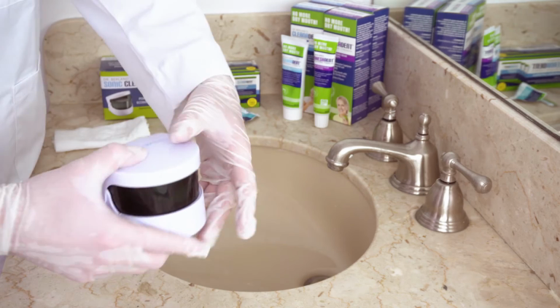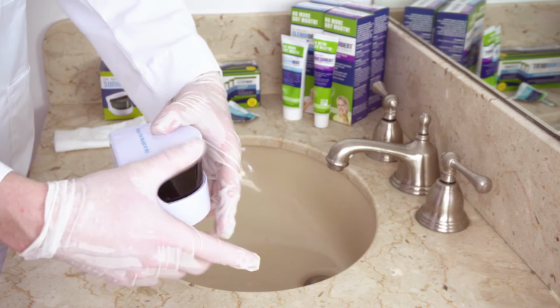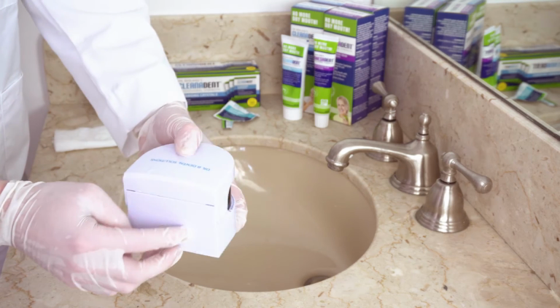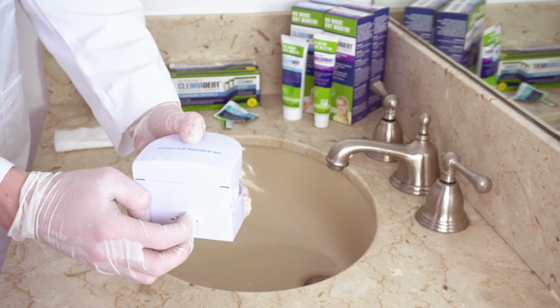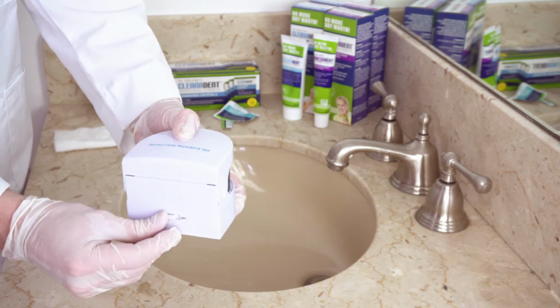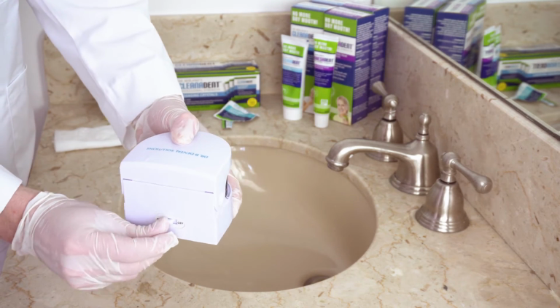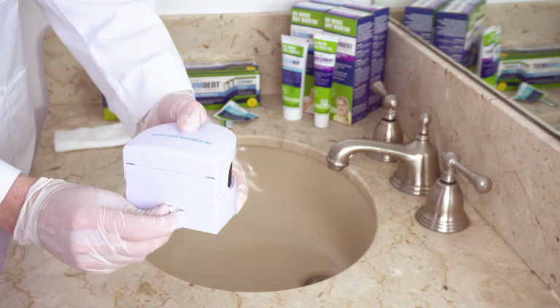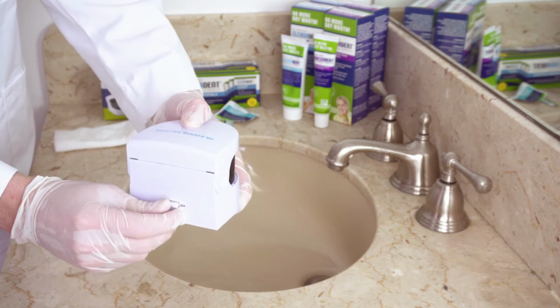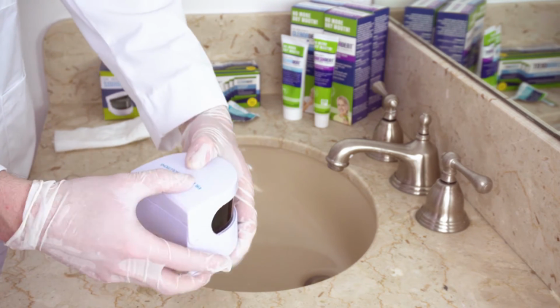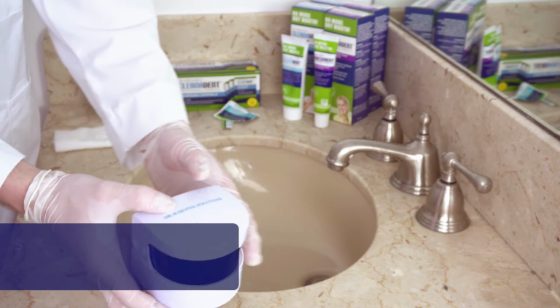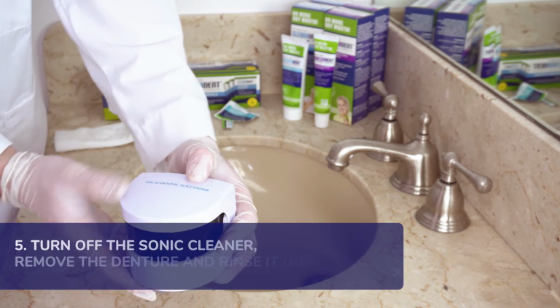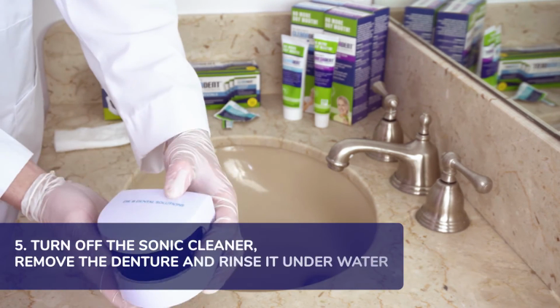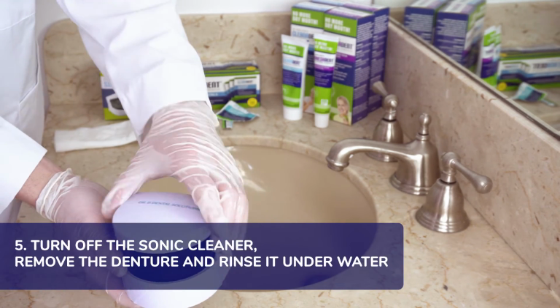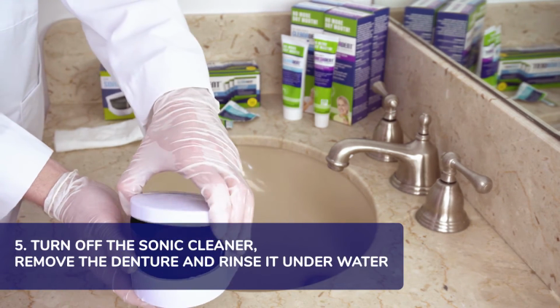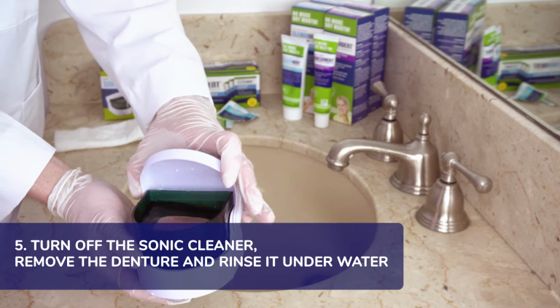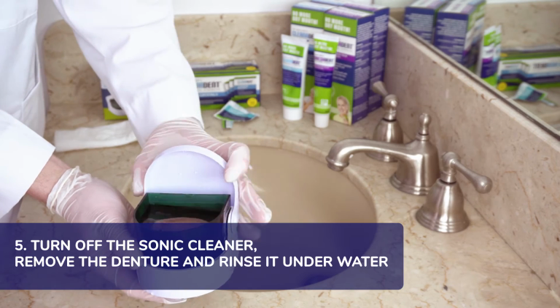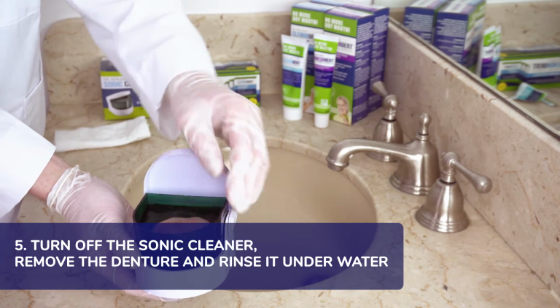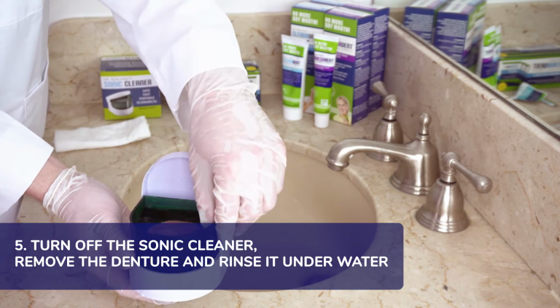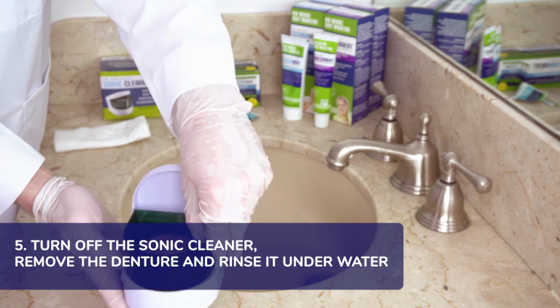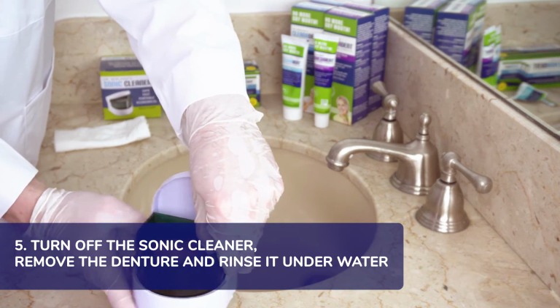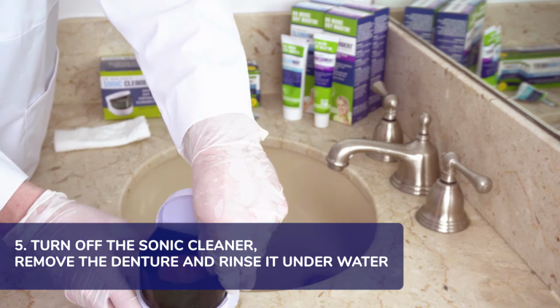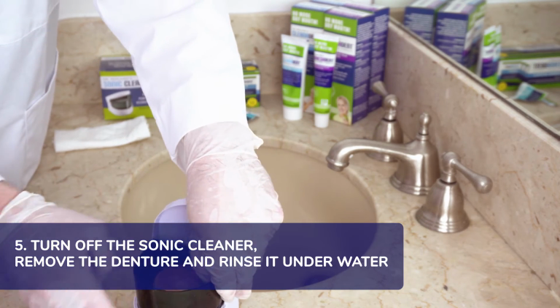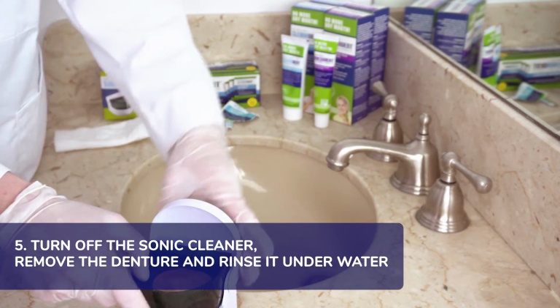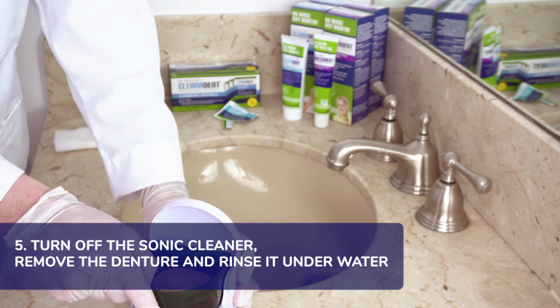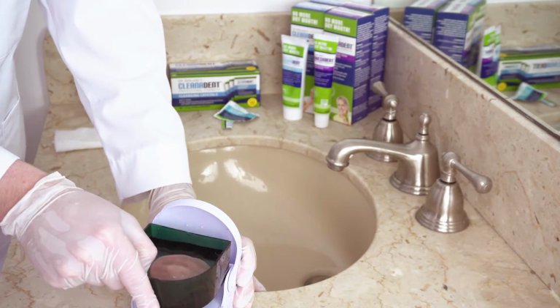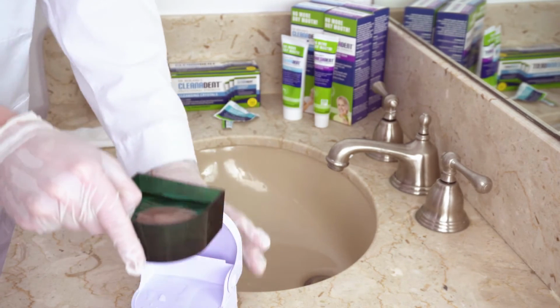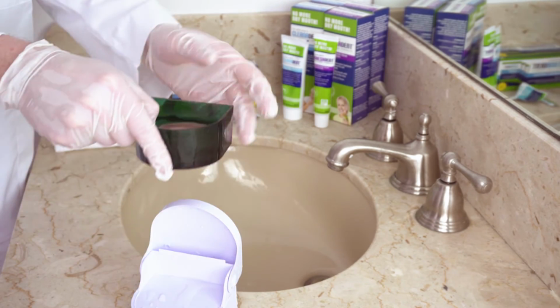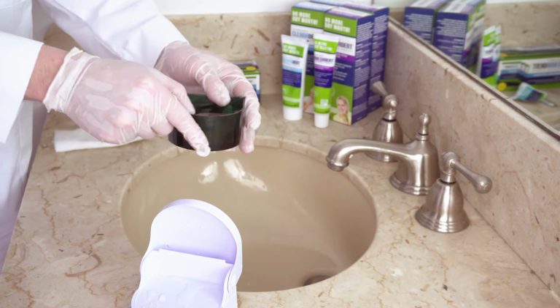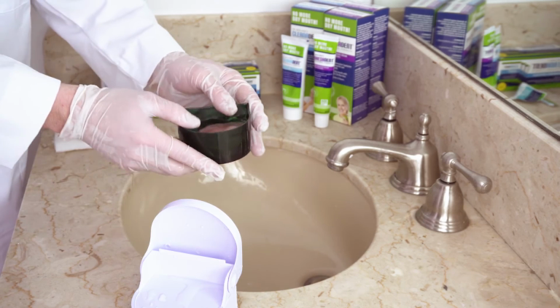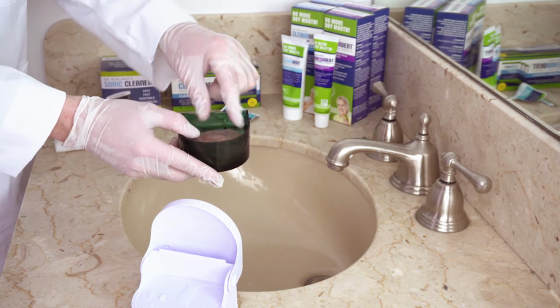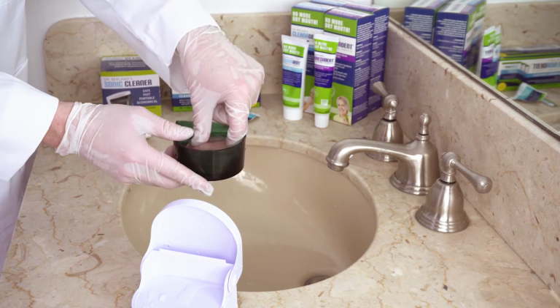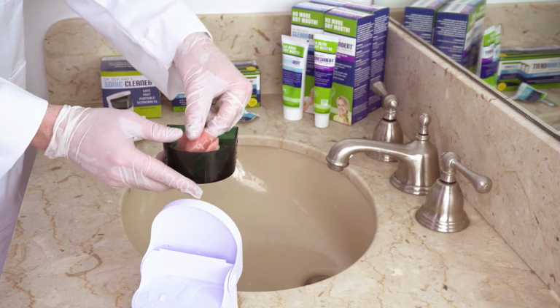Finally, when the desired soak time has elapsed, turn off the sauna cleaner, remove the denture, and rinse it thoroughly underwater. You can then choose to either keep the solution or empty it out in the sink.